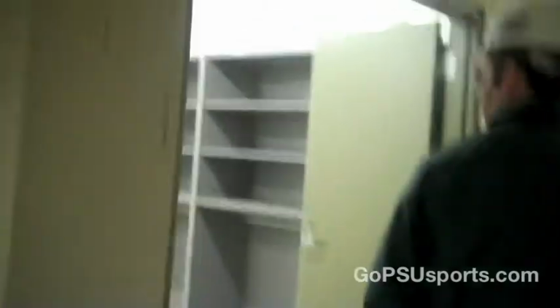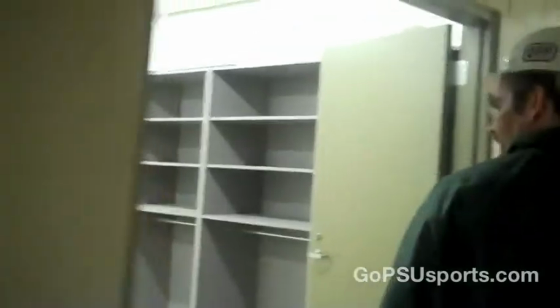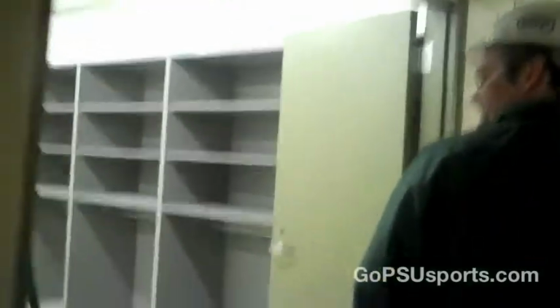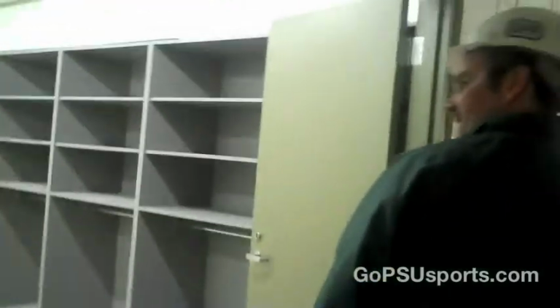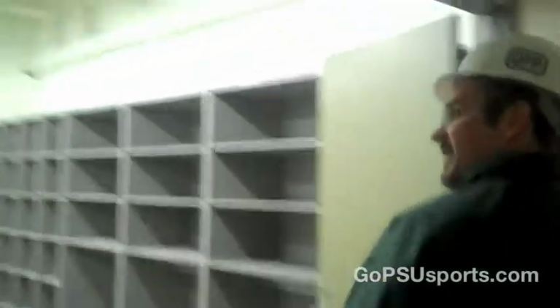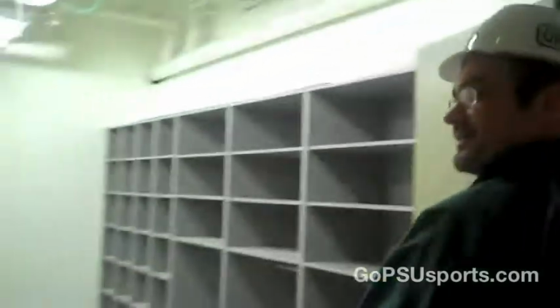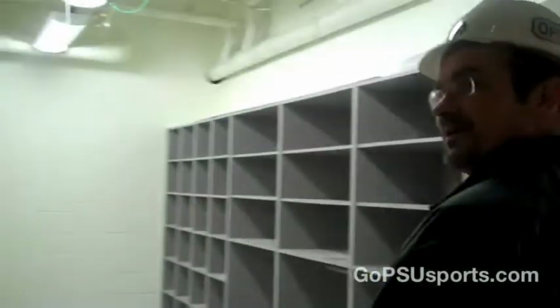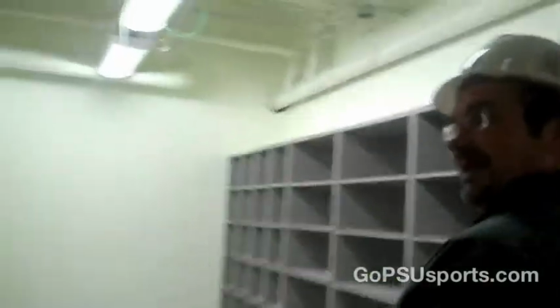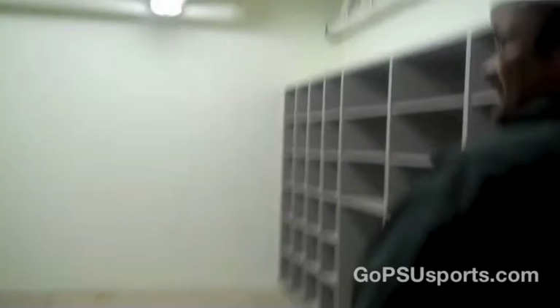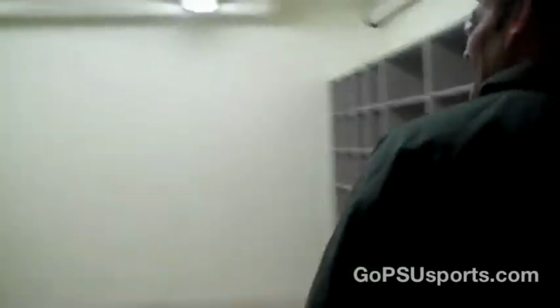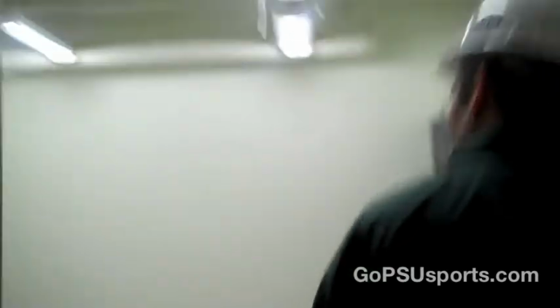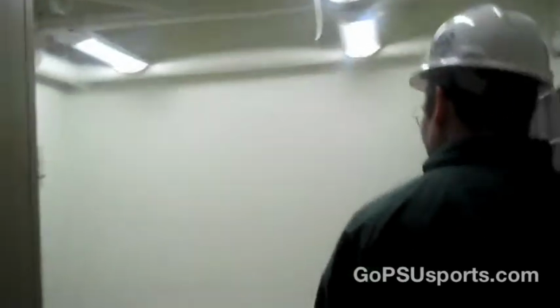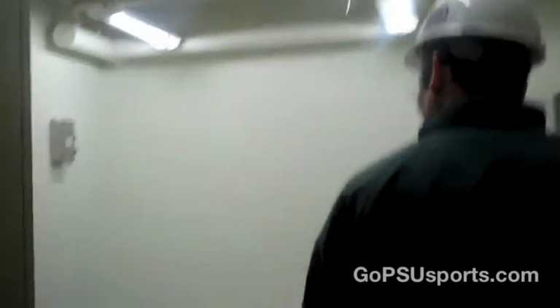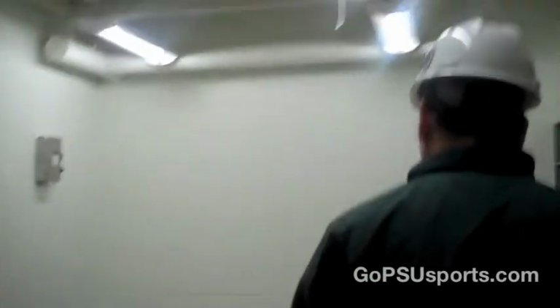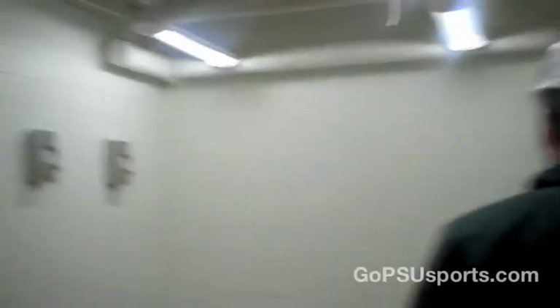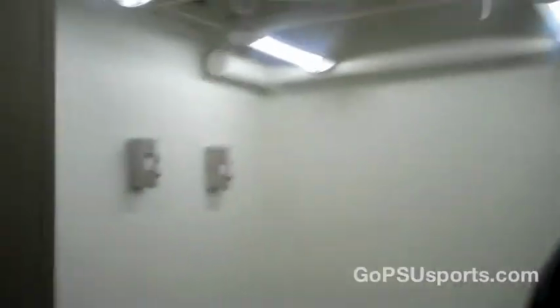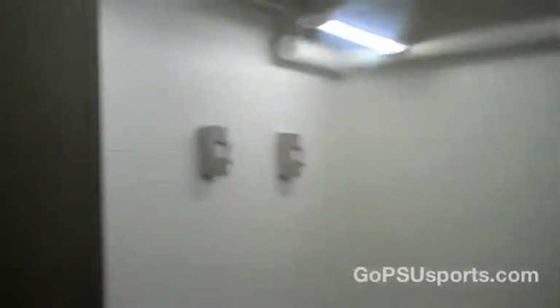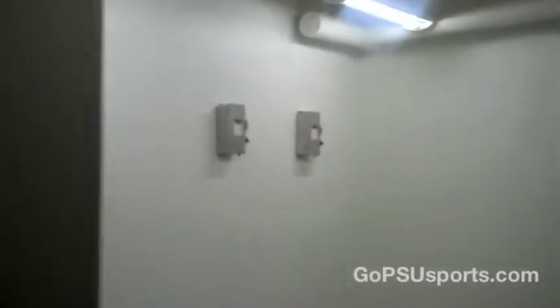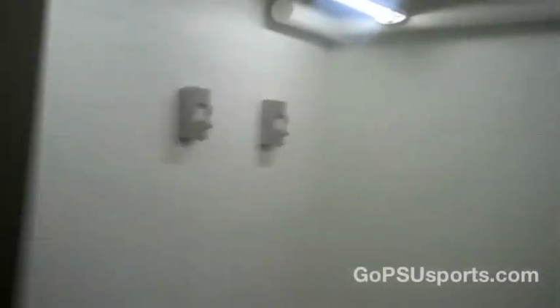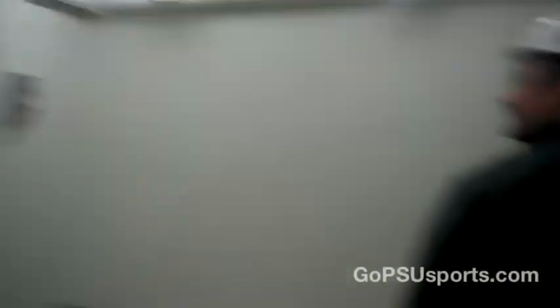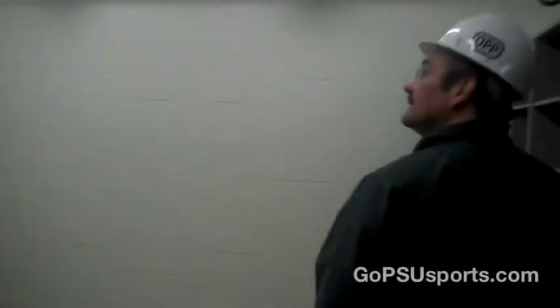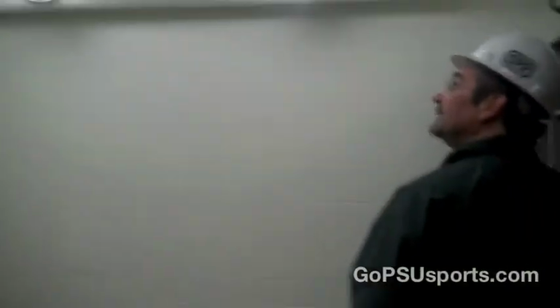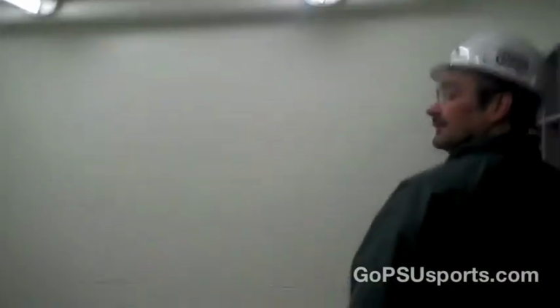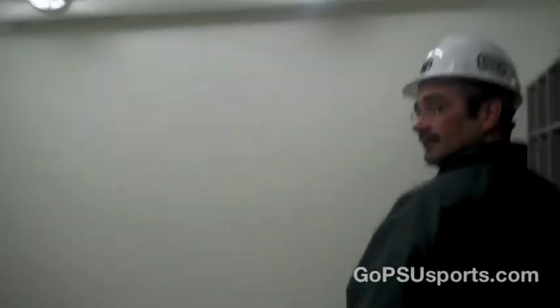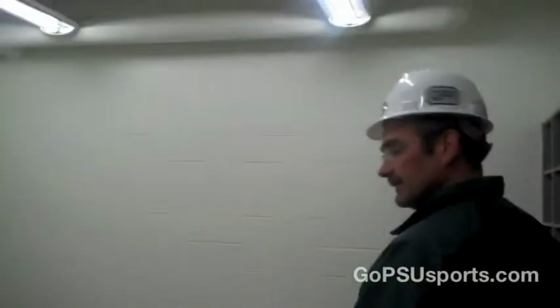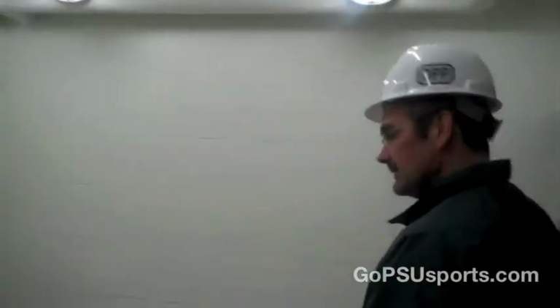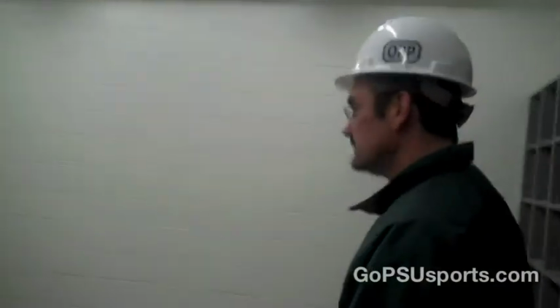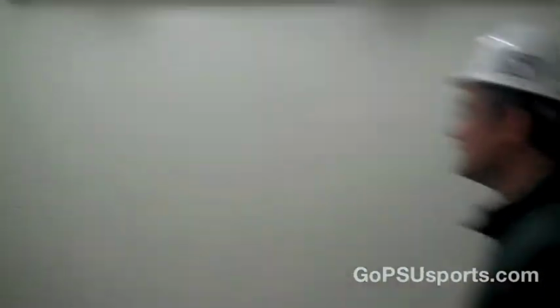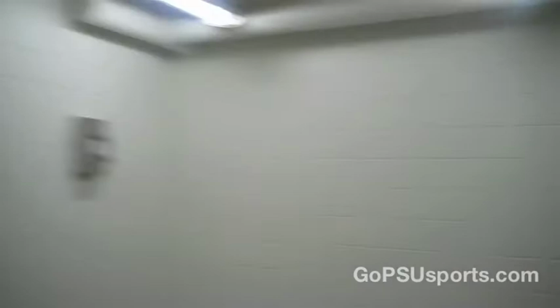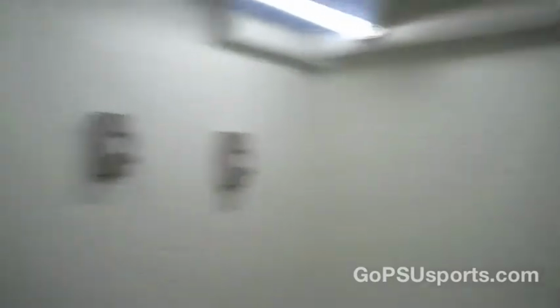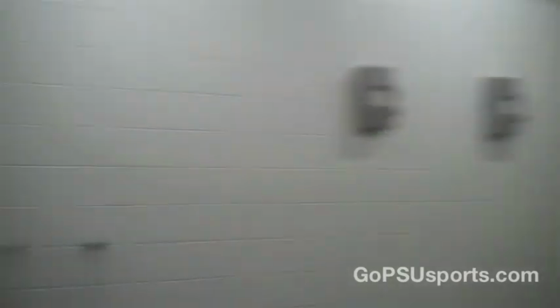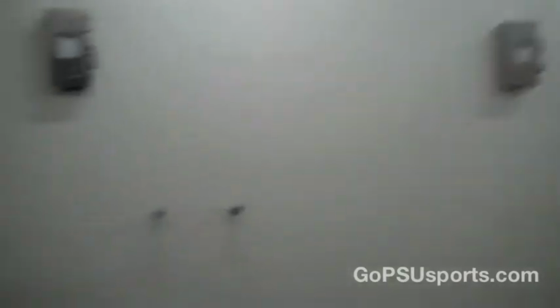And this is the laundry room — washer and dryer.